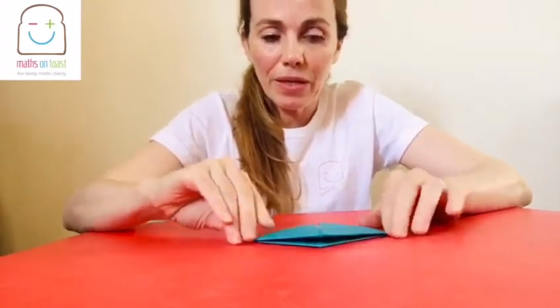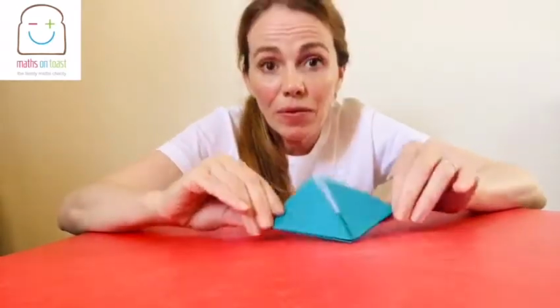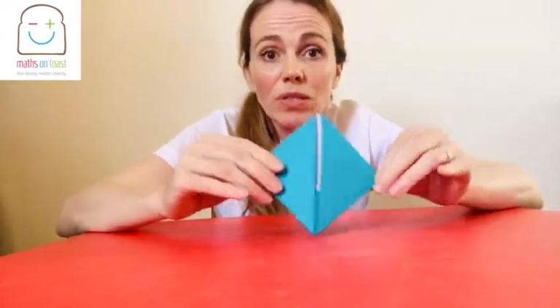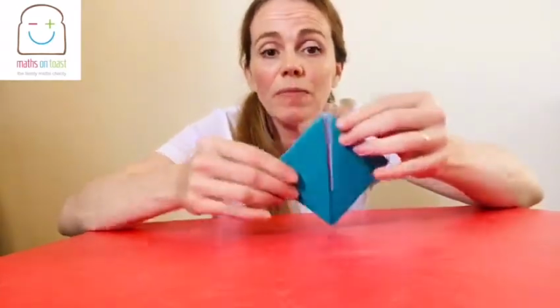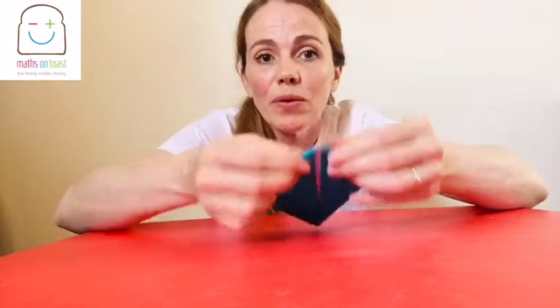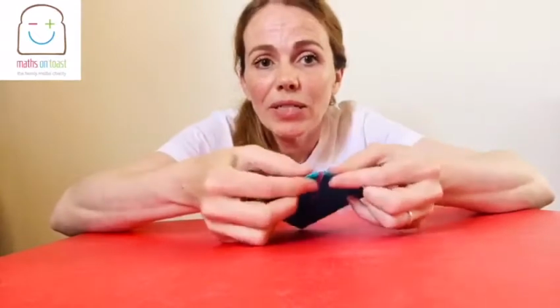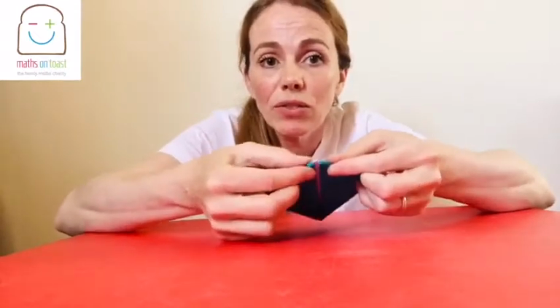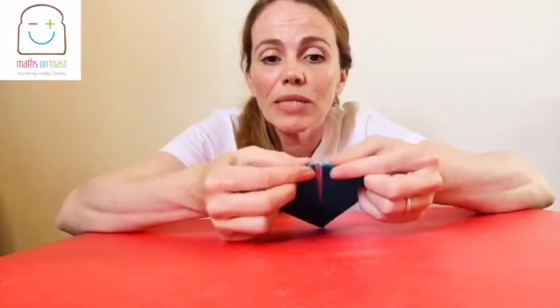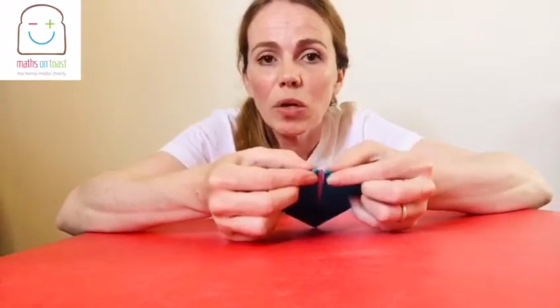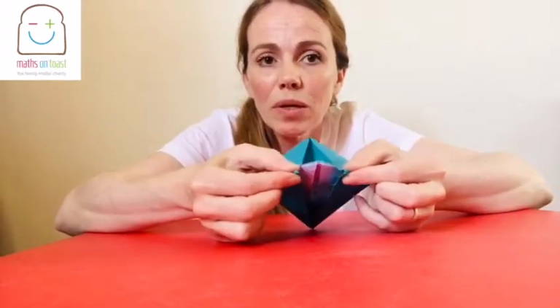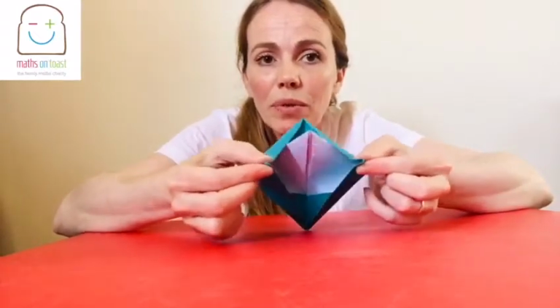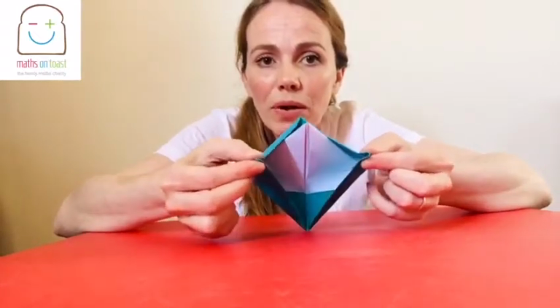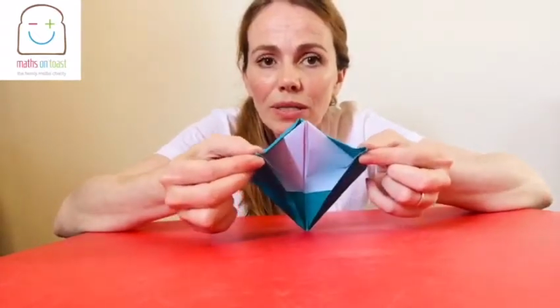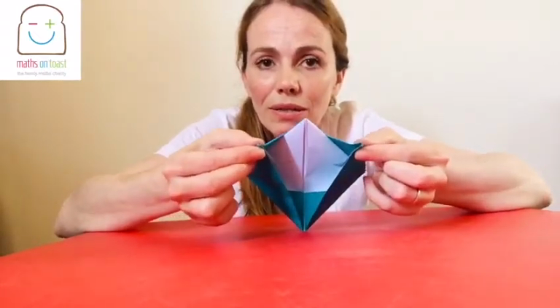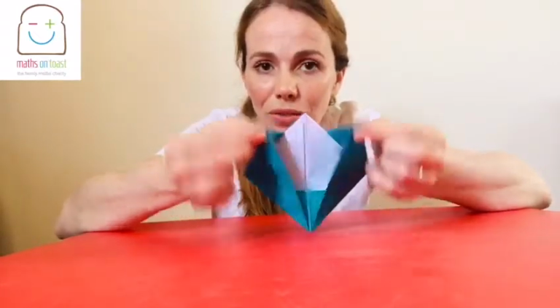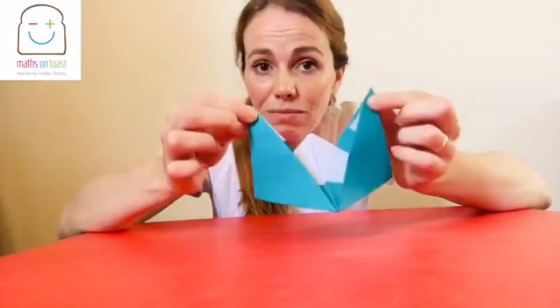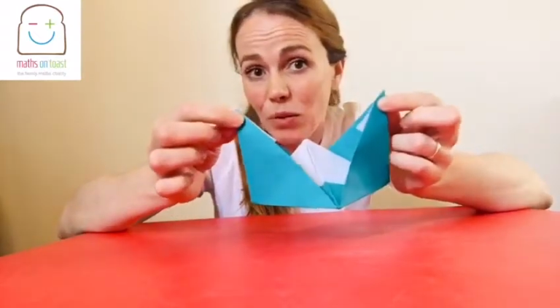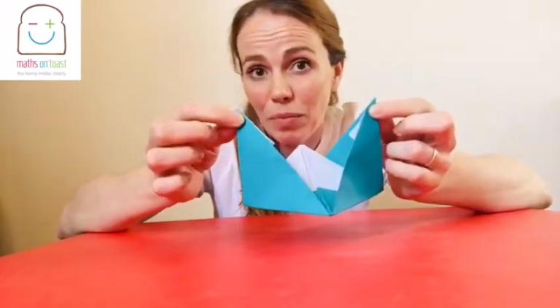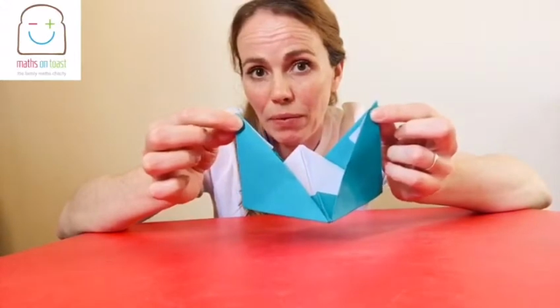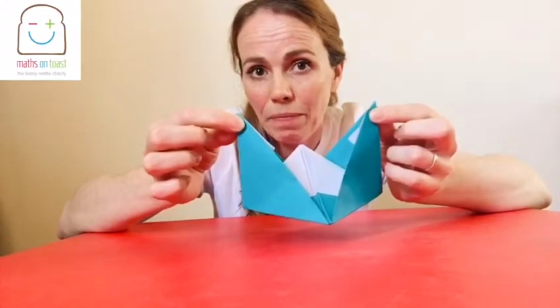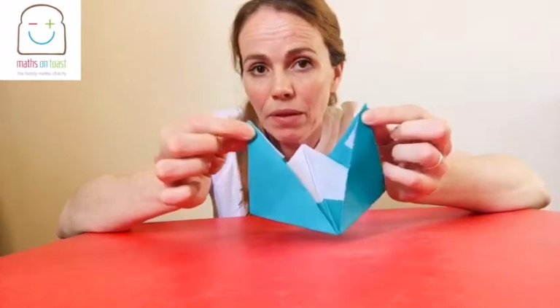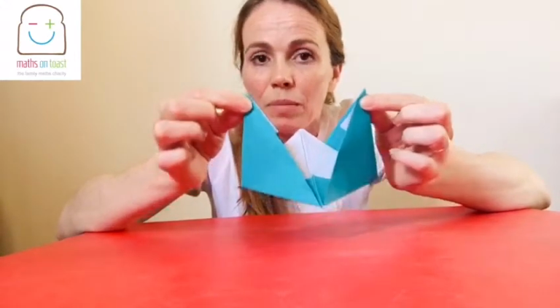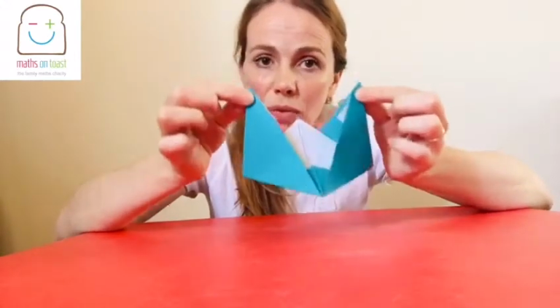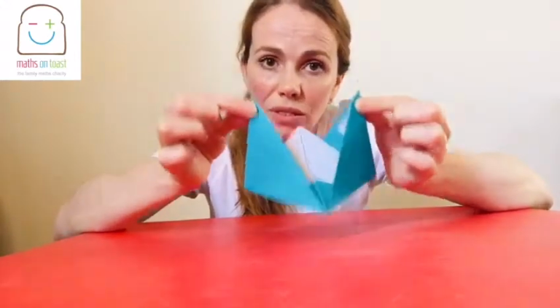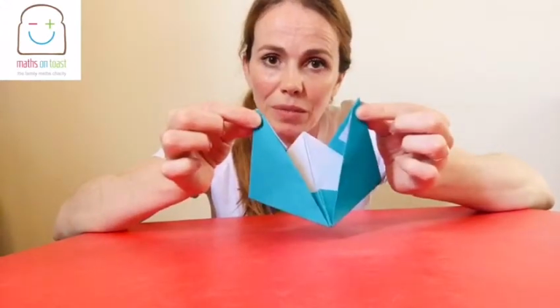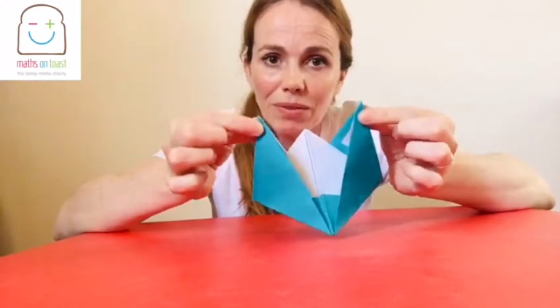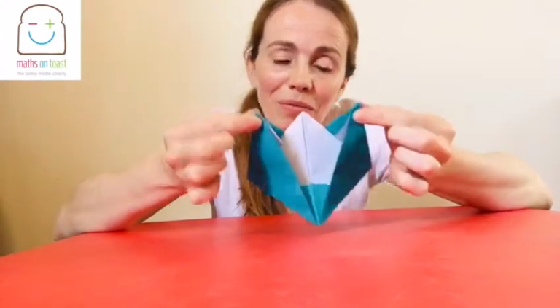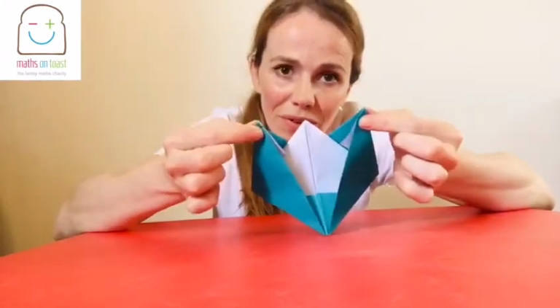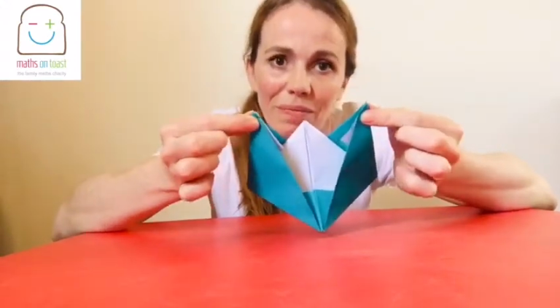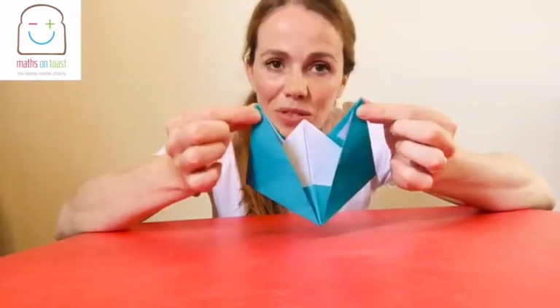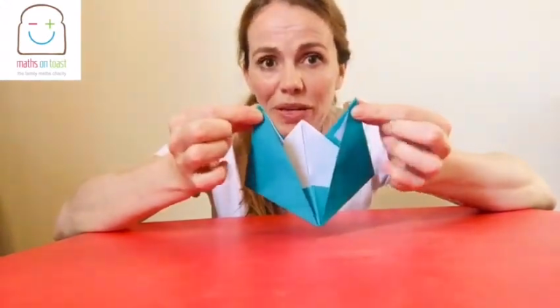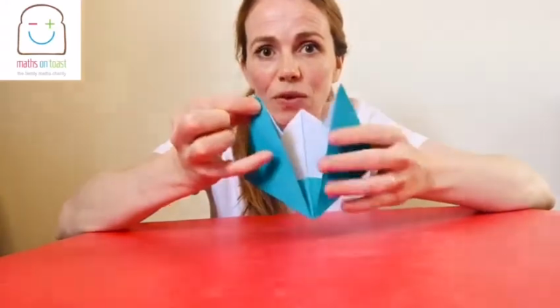Now if you wanted to, you could actually take the two points at the top, pull it apart, and you can make your paper boat that way. But if you want a sturdier boat that will float for longer, you need to do an extra fold.